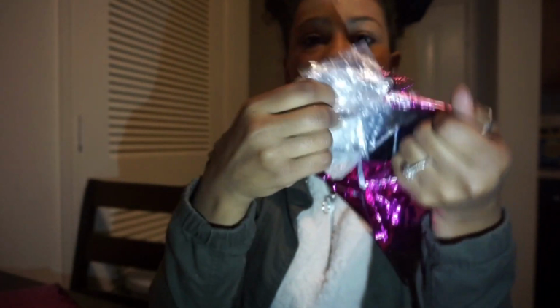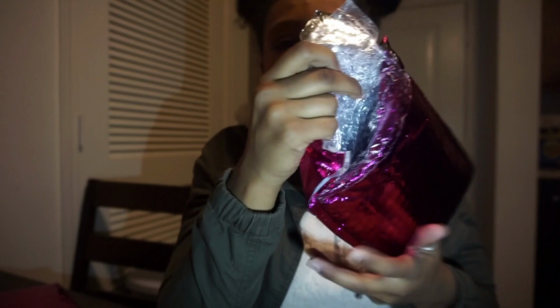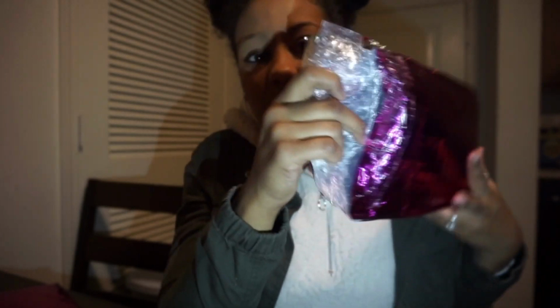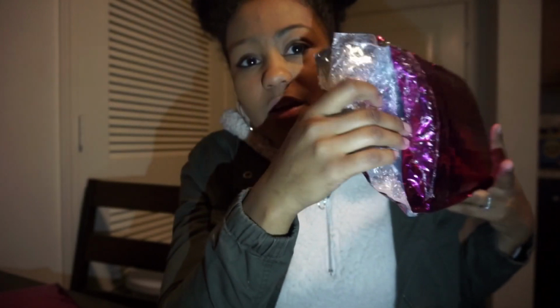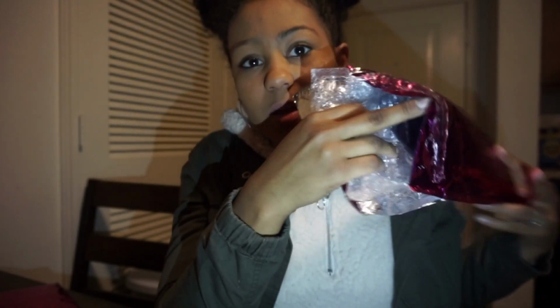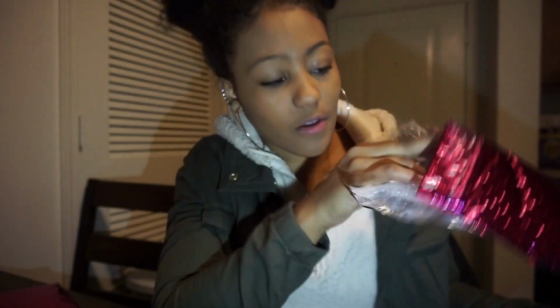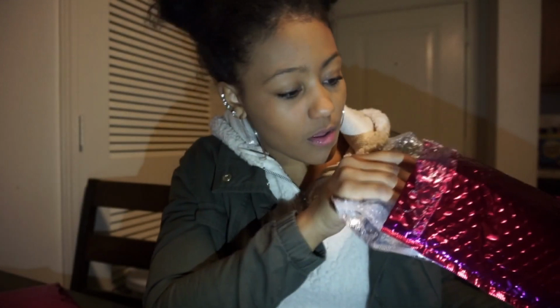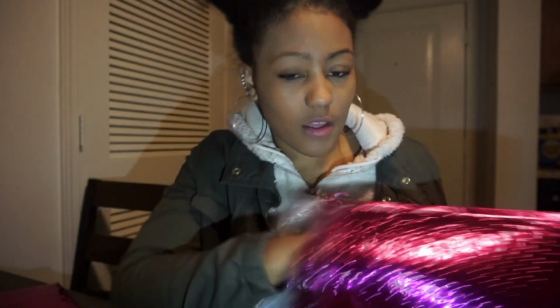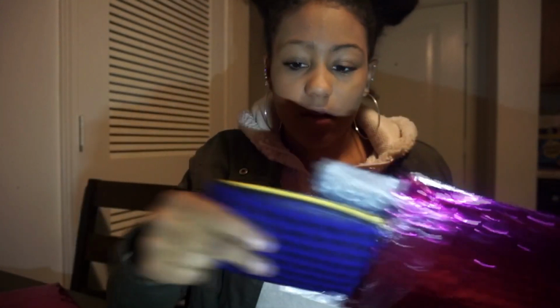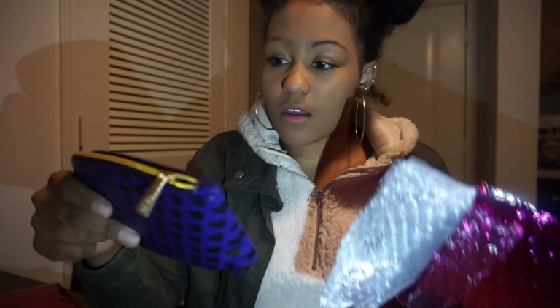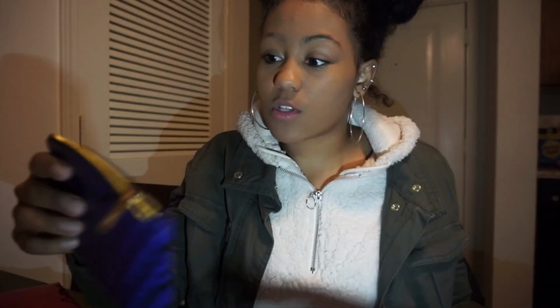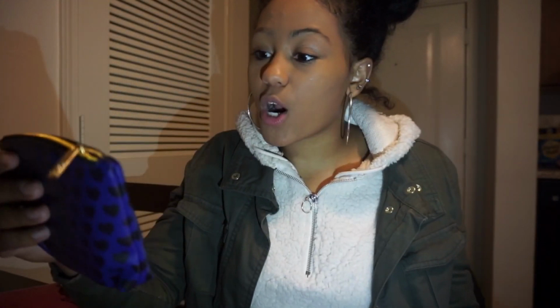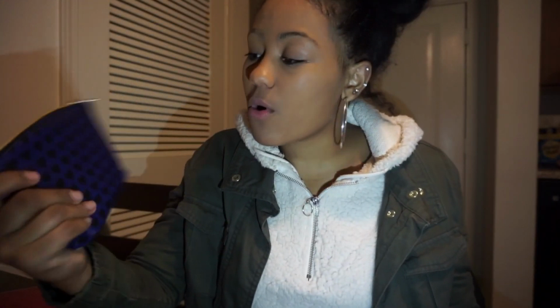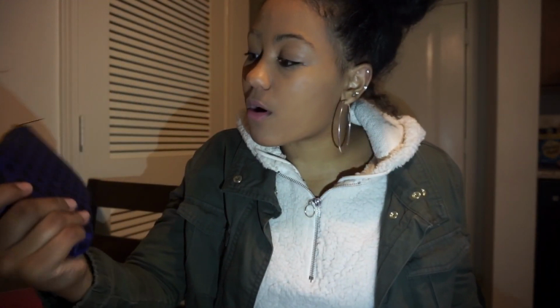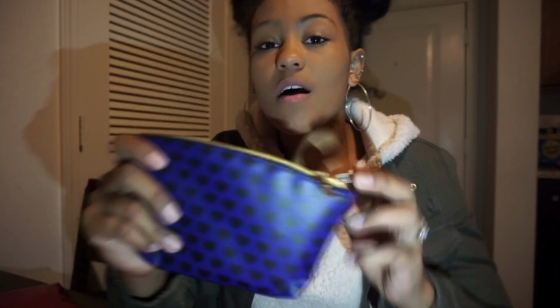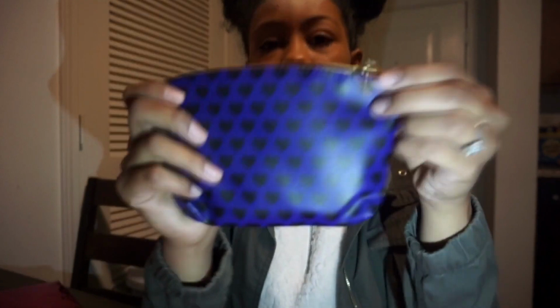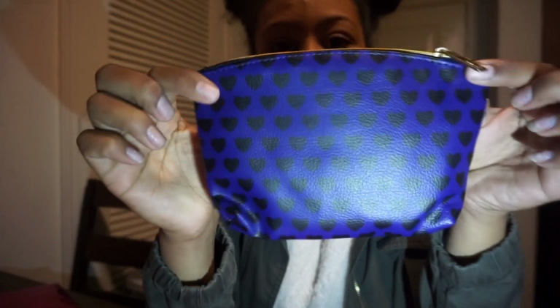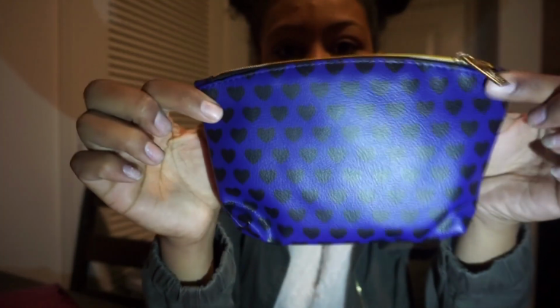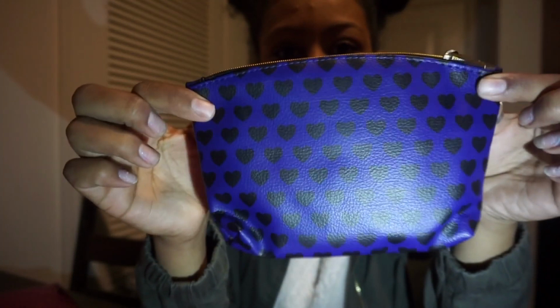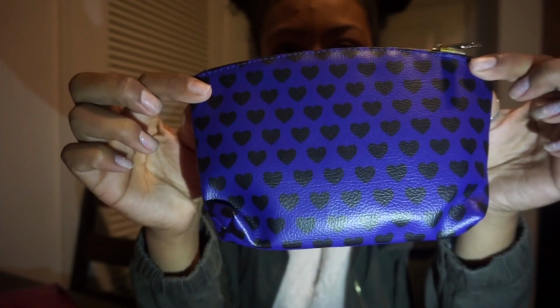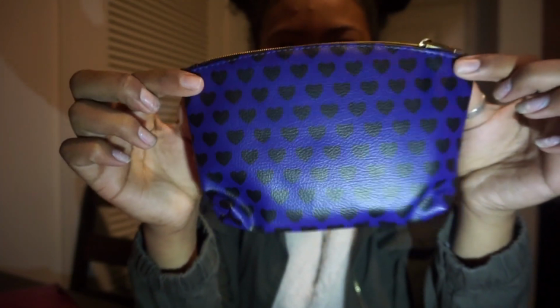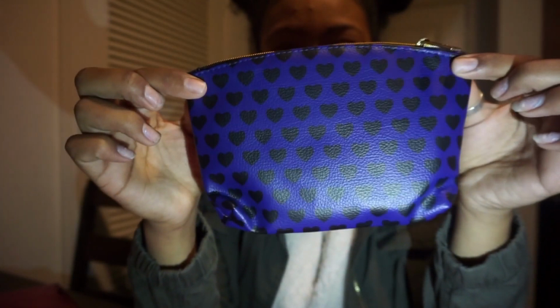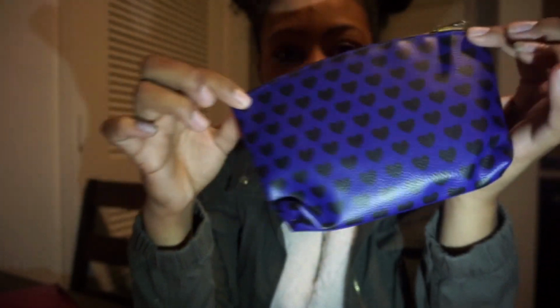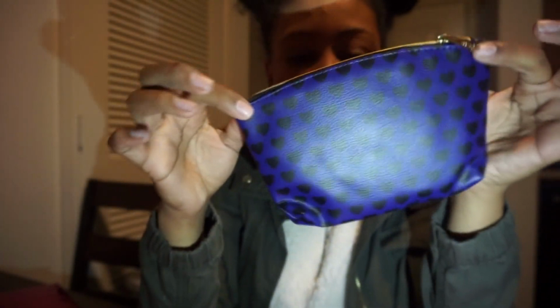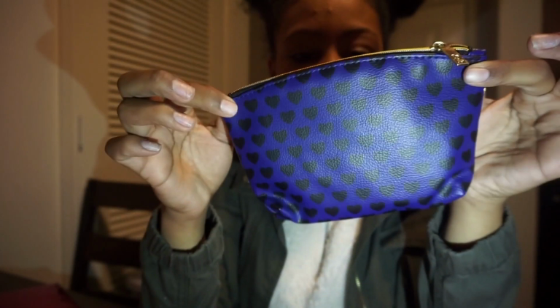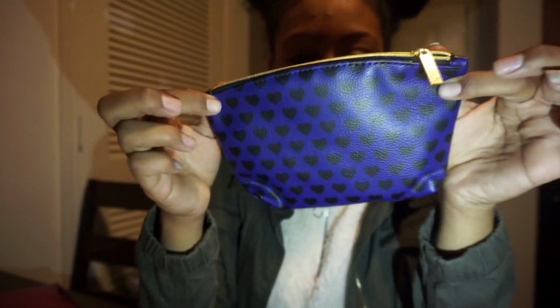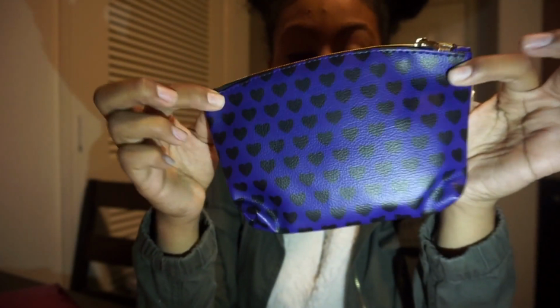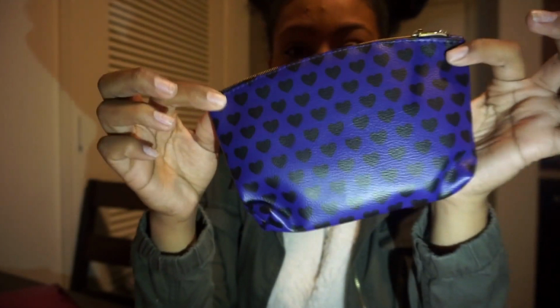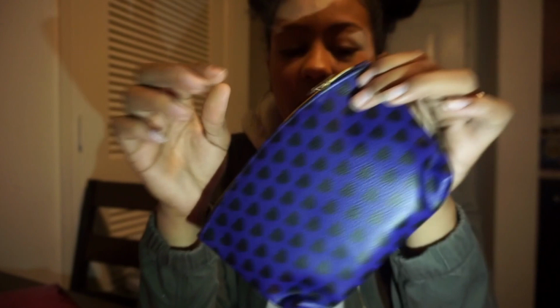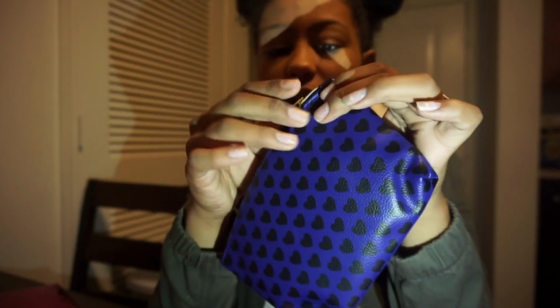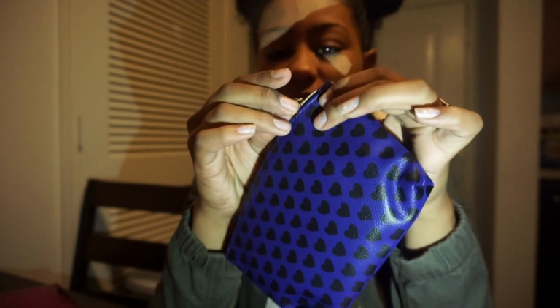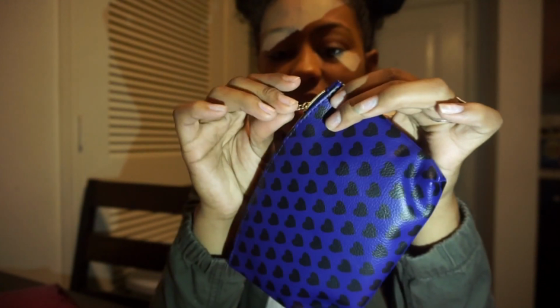Can you tell what color it is? Is that blue? Oh it's purple! It looks definitely blue but that's okay — it's a purple with black hearts over it.